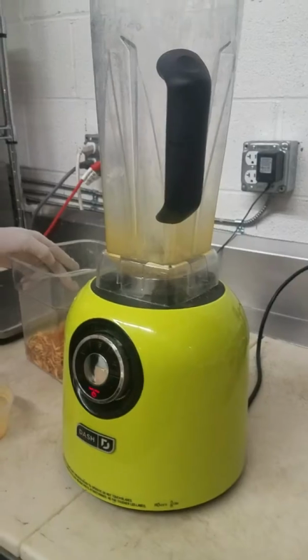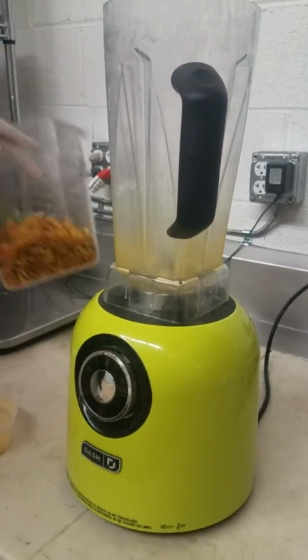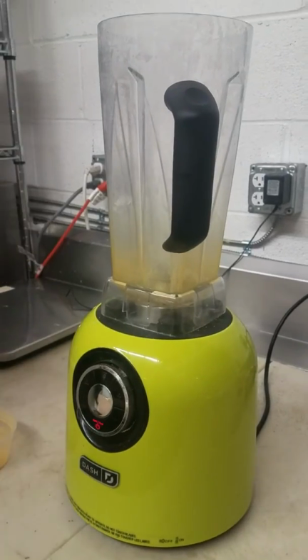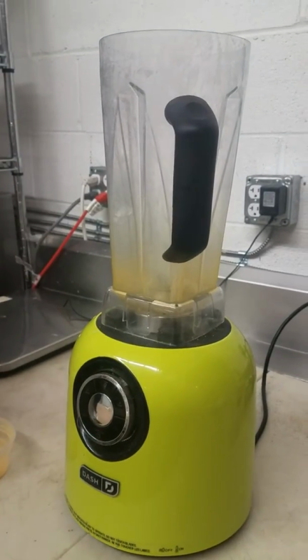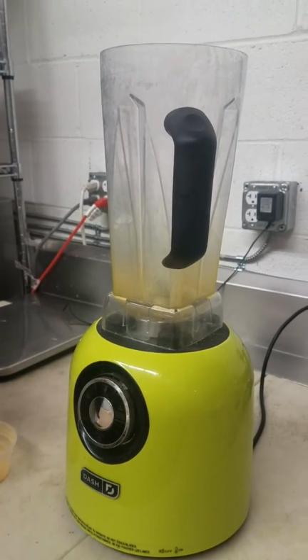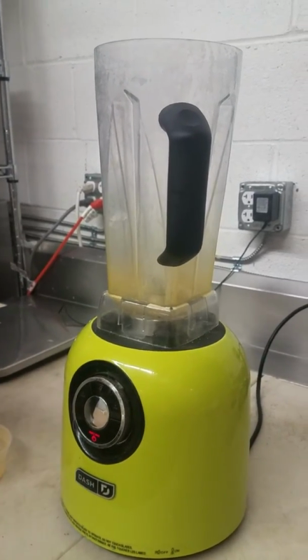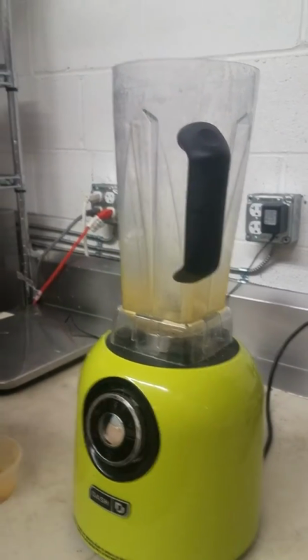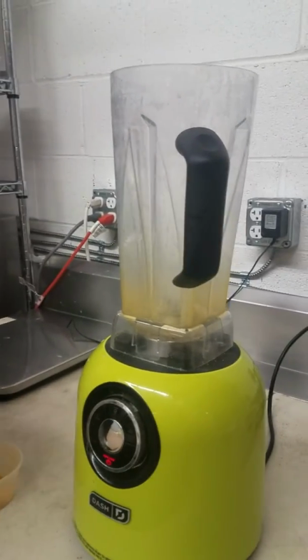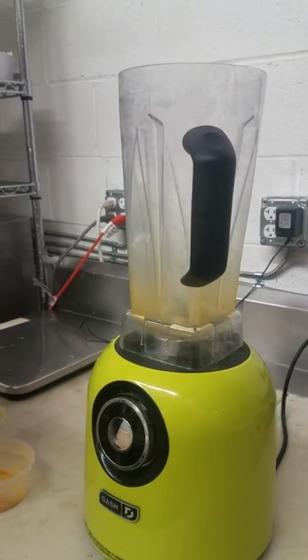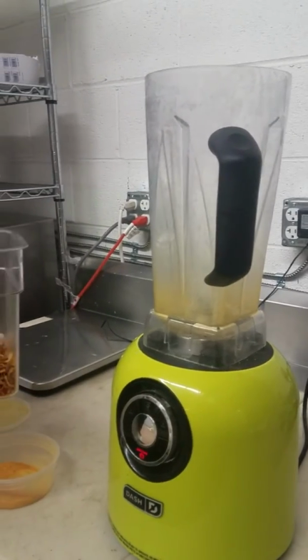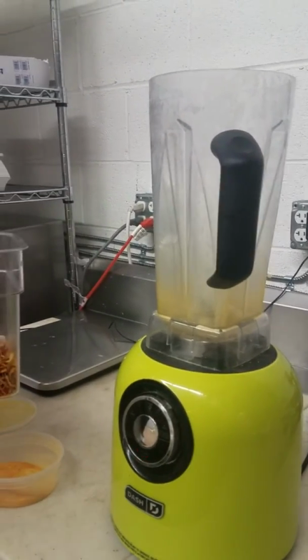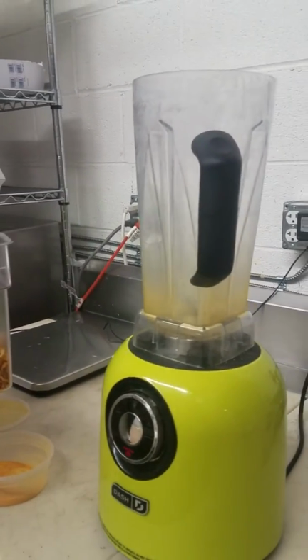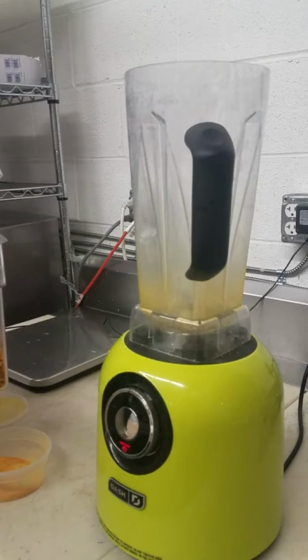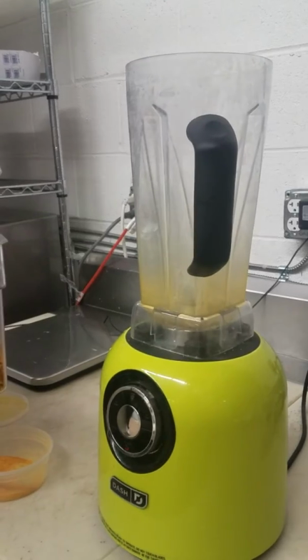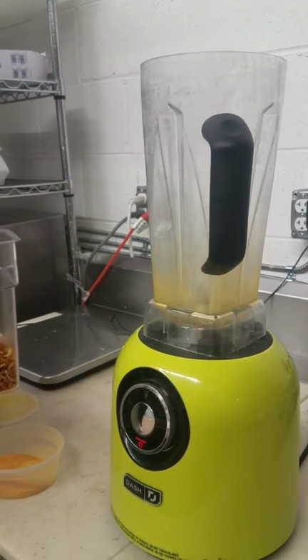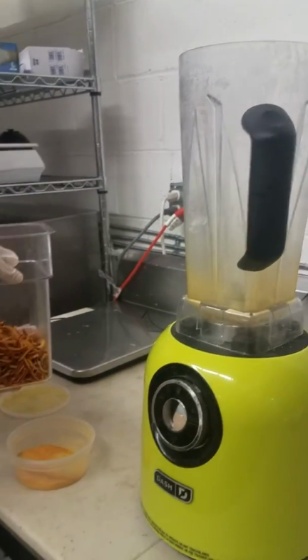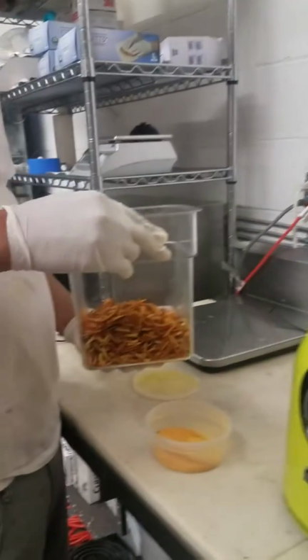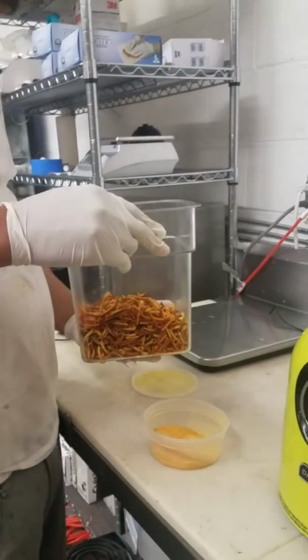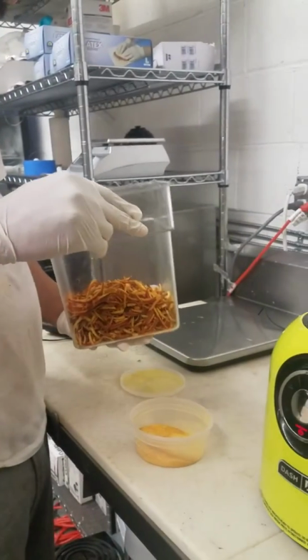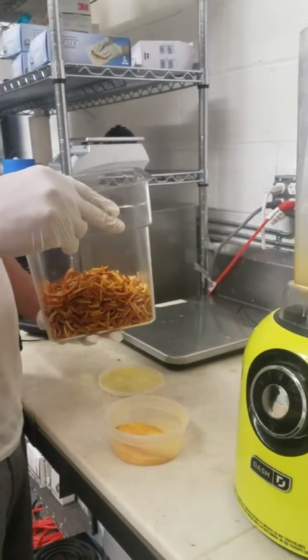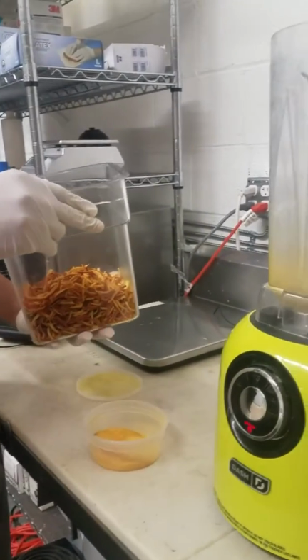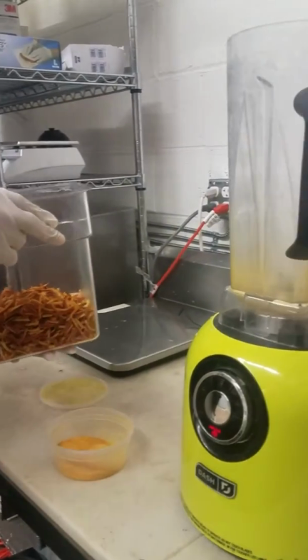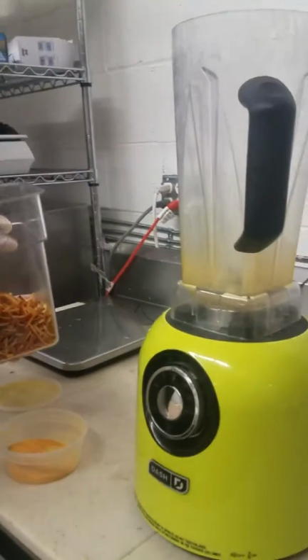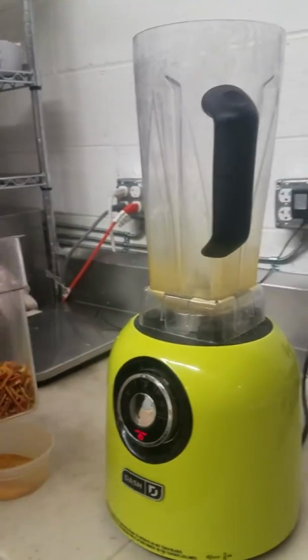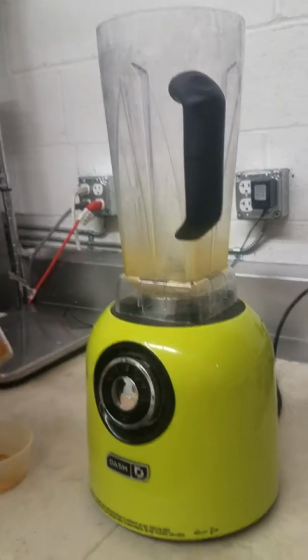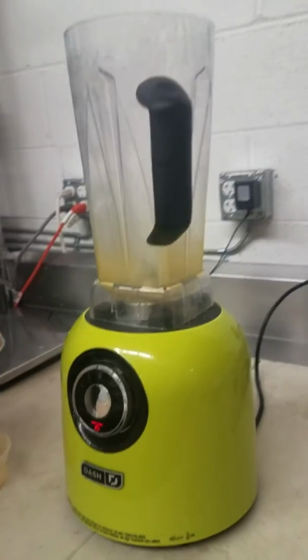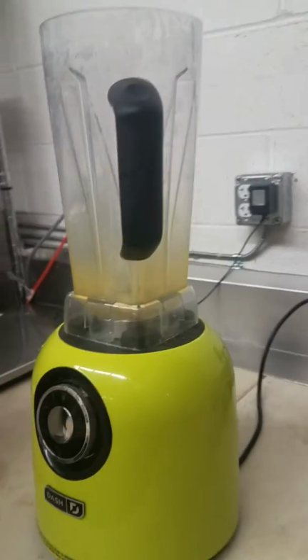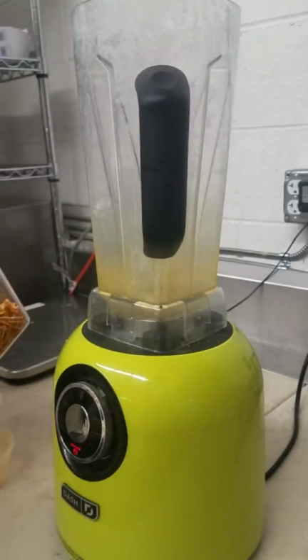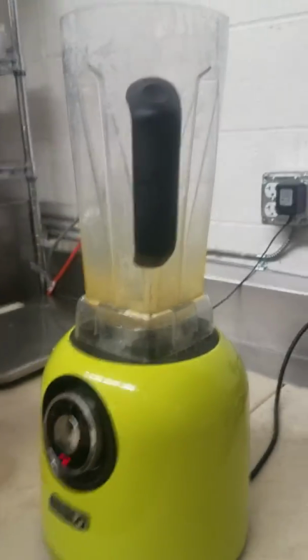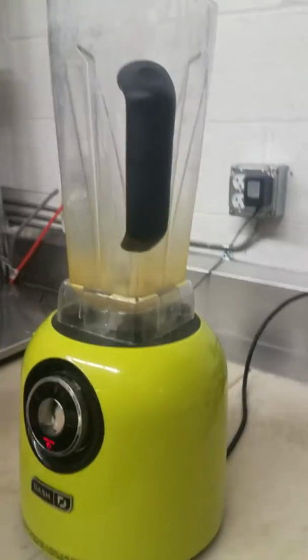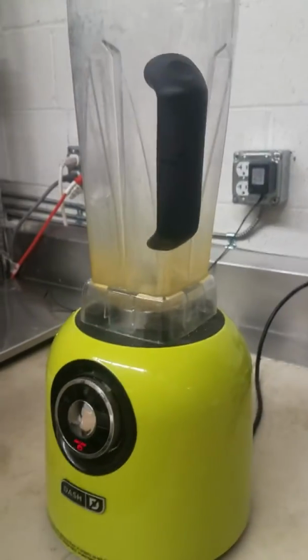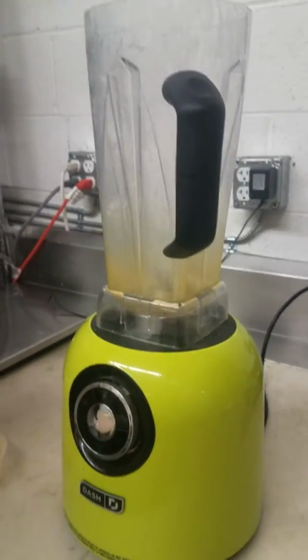Here we are in the warehouse again, about to take our fresh roasted clementine rind that we roasted and shred it up. This is how we make our clementine powder for the clementine and turmeric.